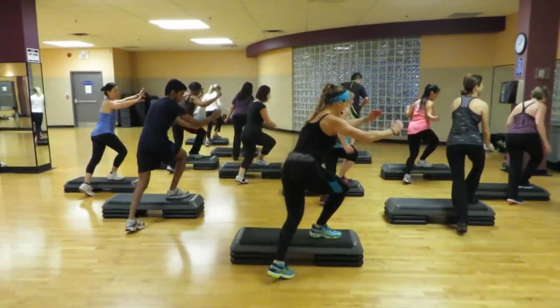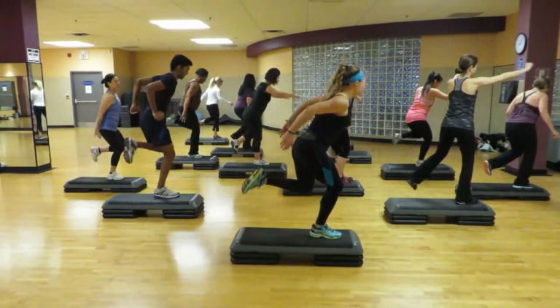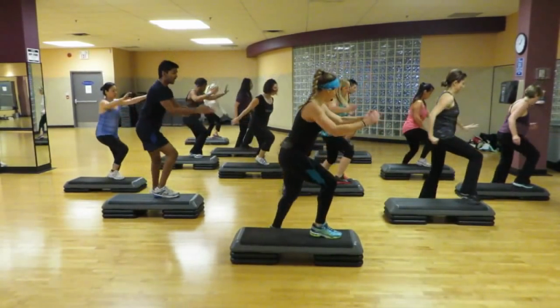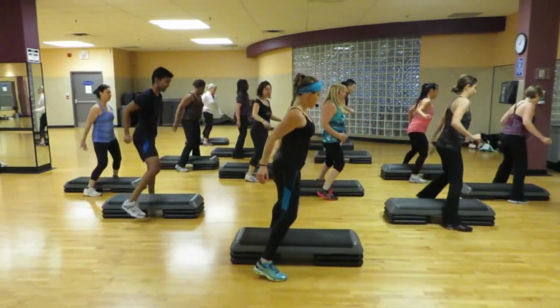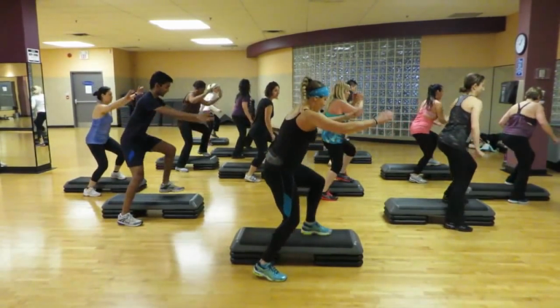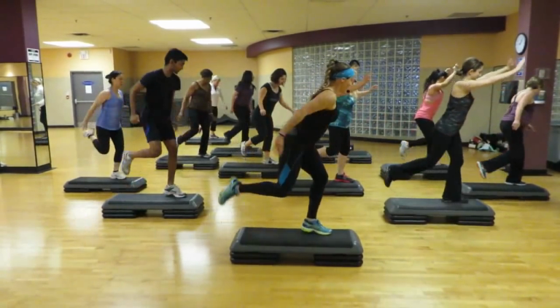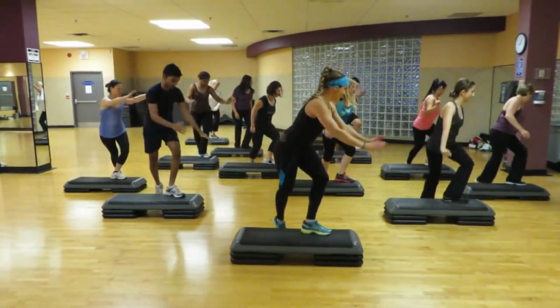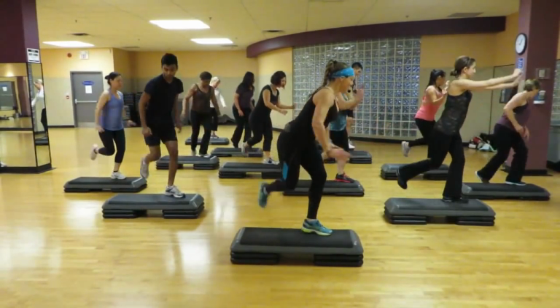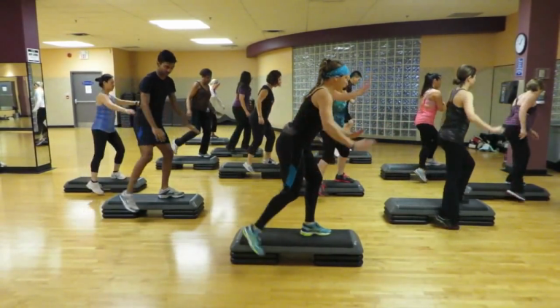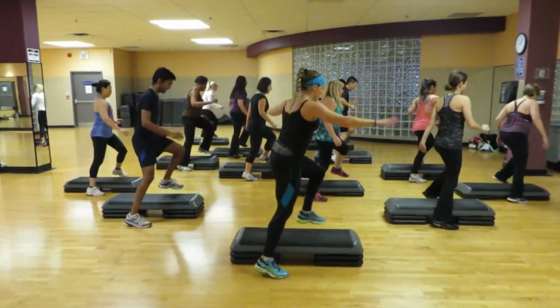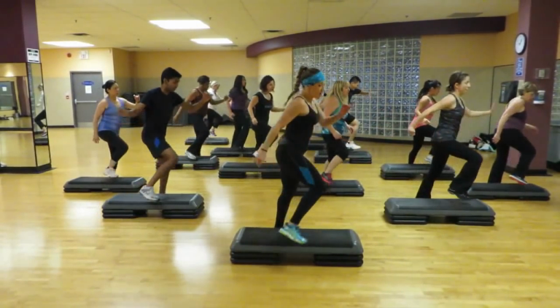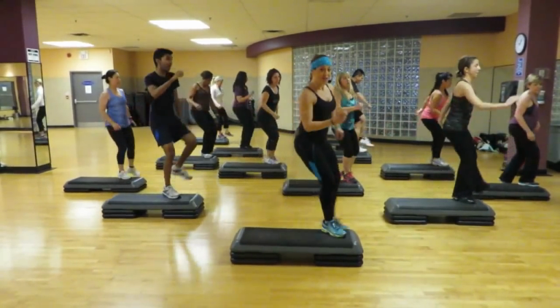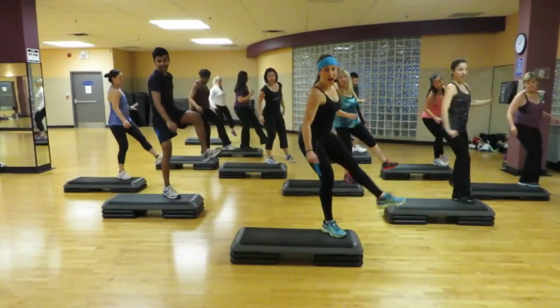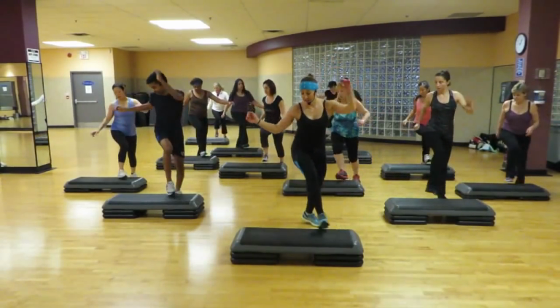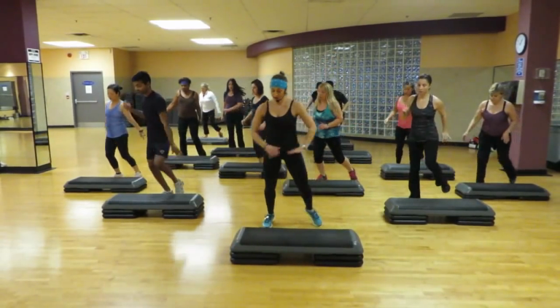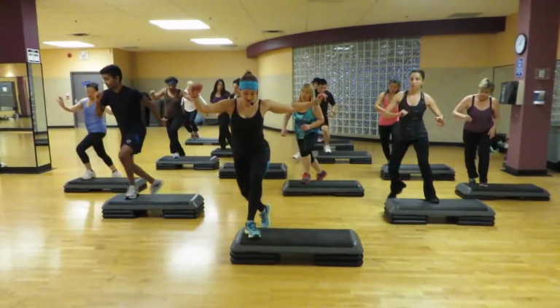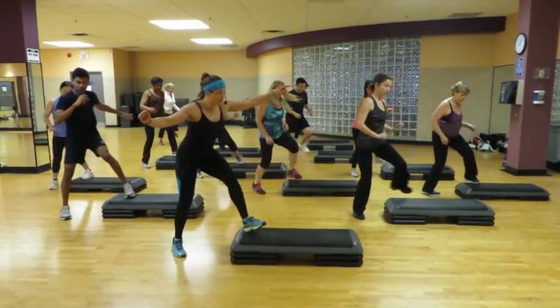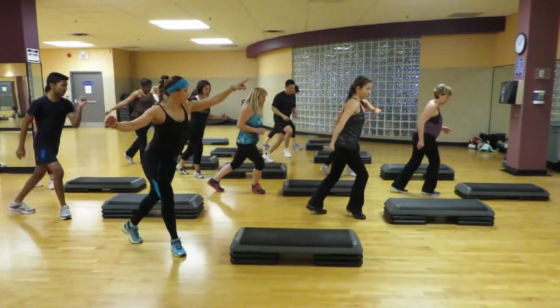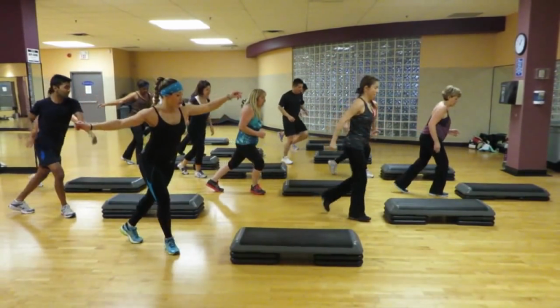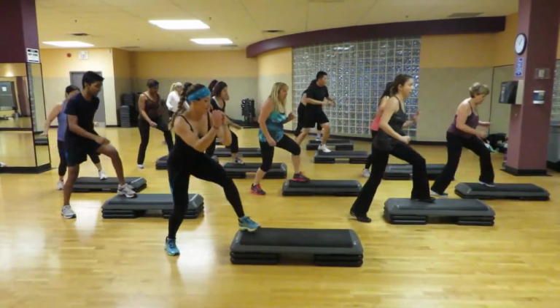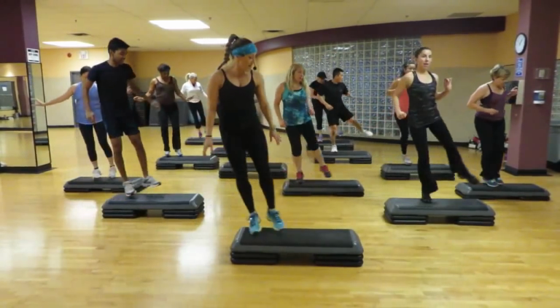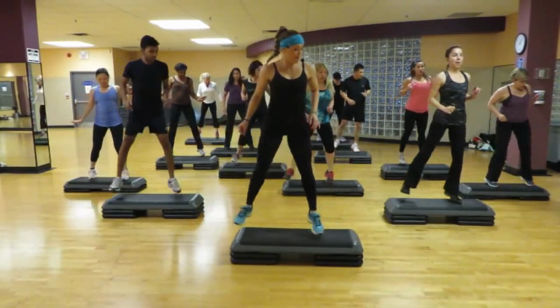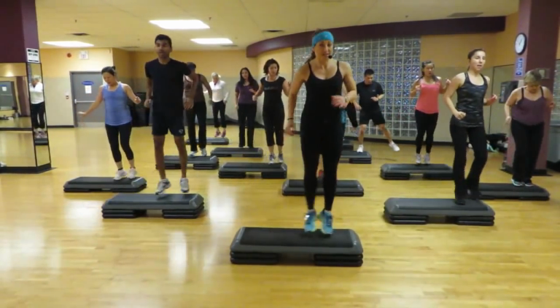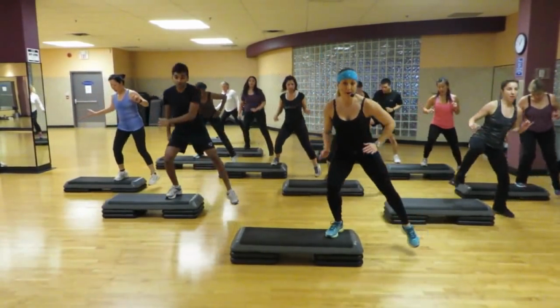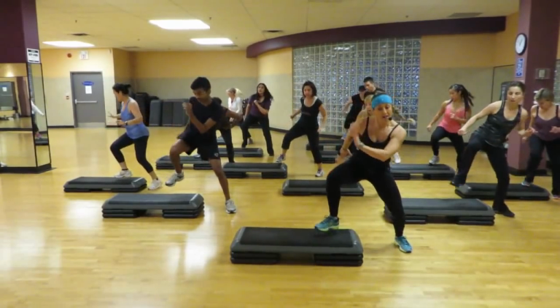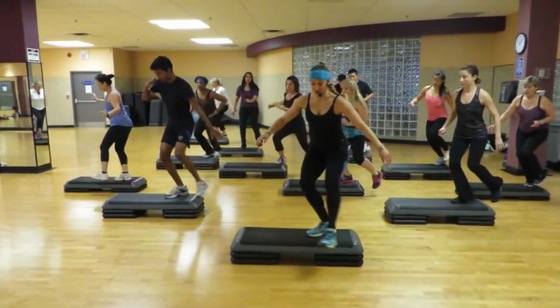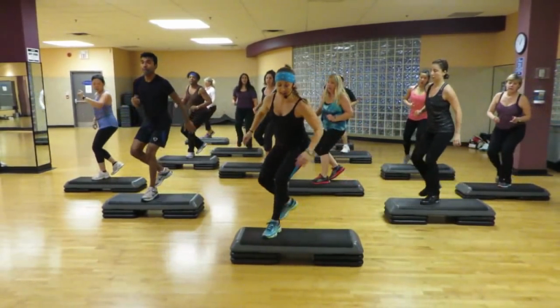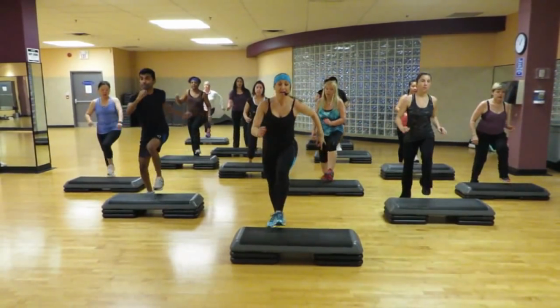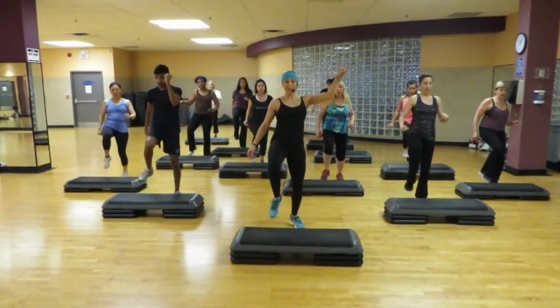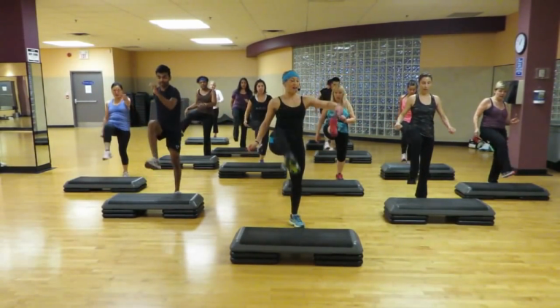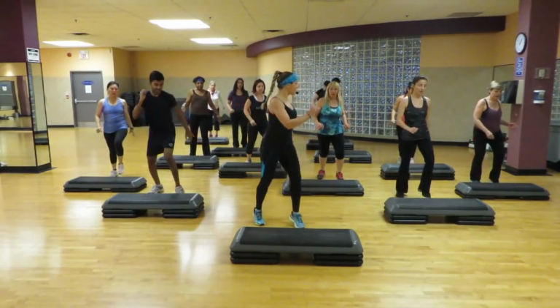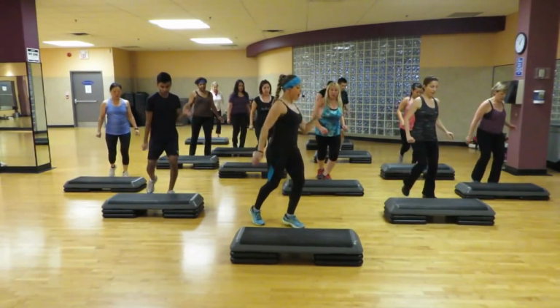Again. Good. Kick the corner. Outside. Up with B. Hitch. Tick tock. Lead on. Lock step. Down and kick. Tap switch. Tick tock.